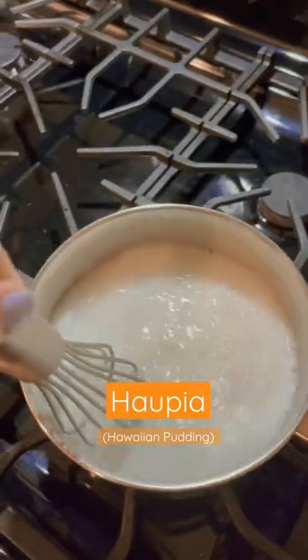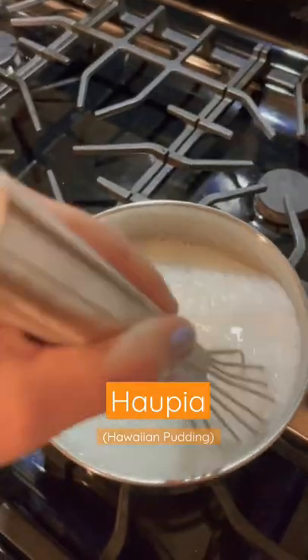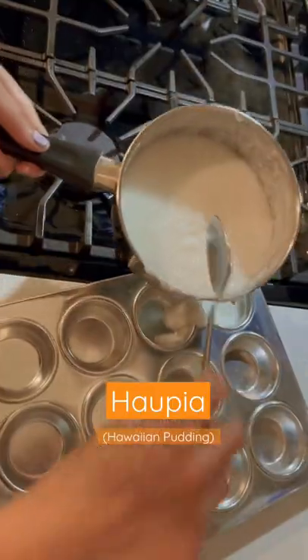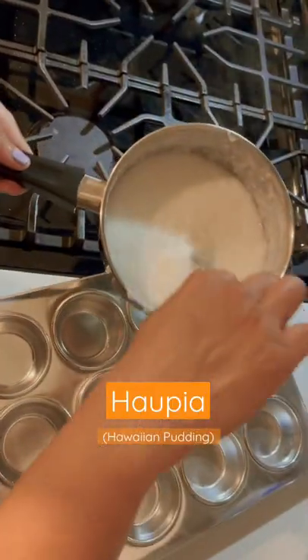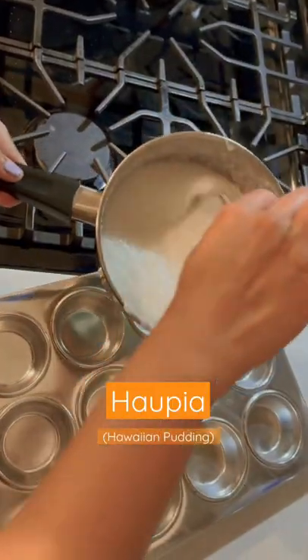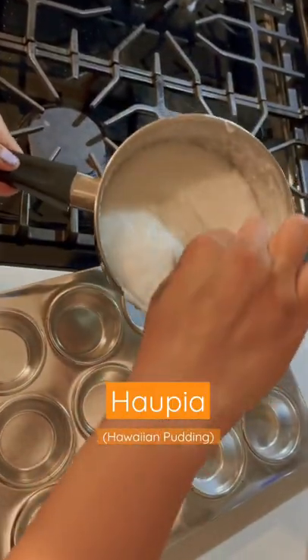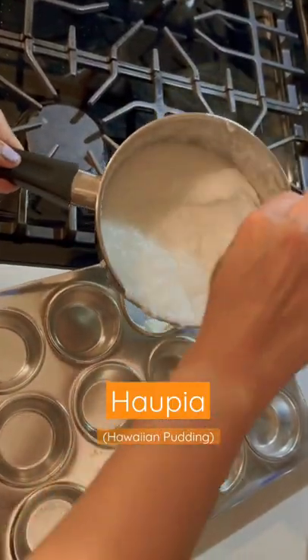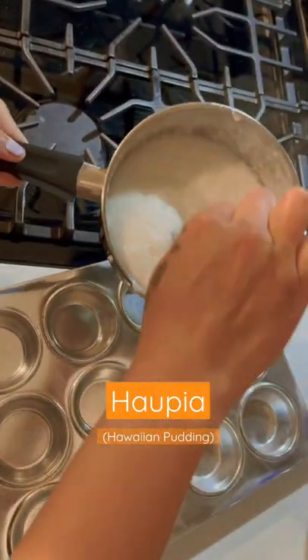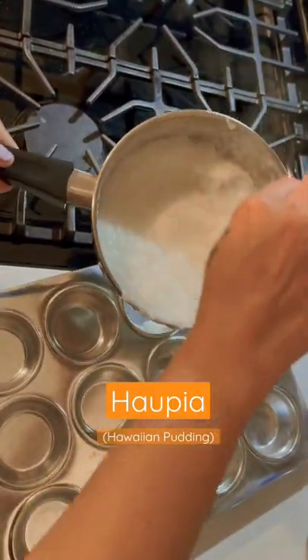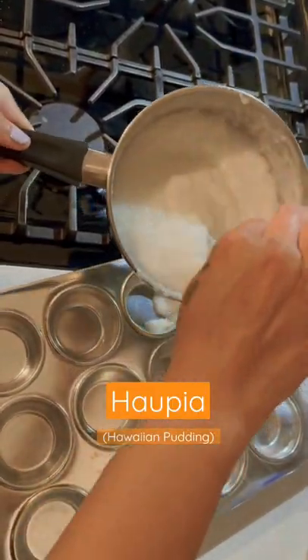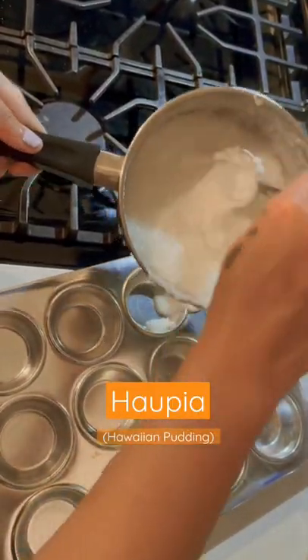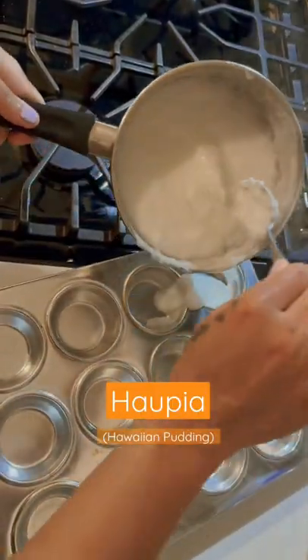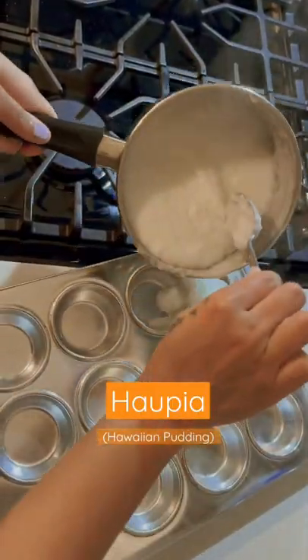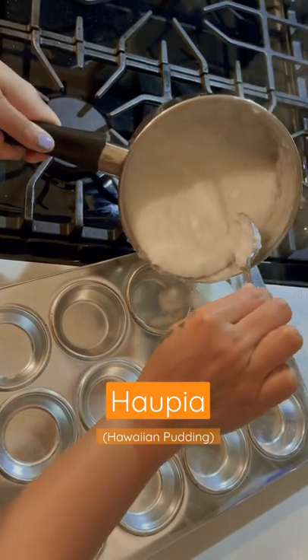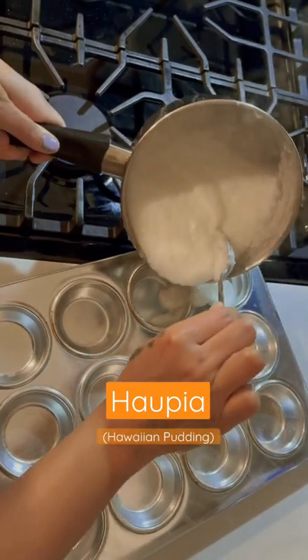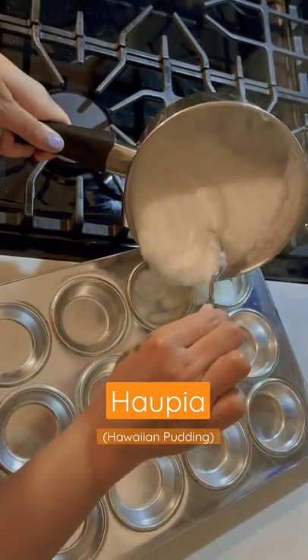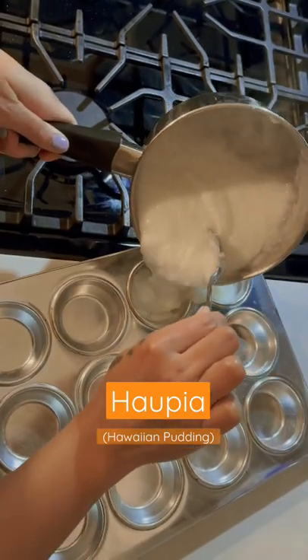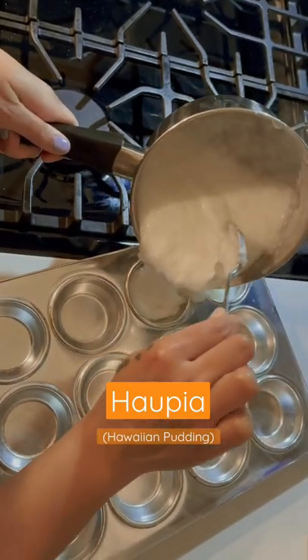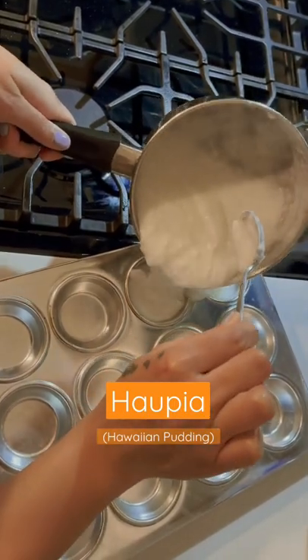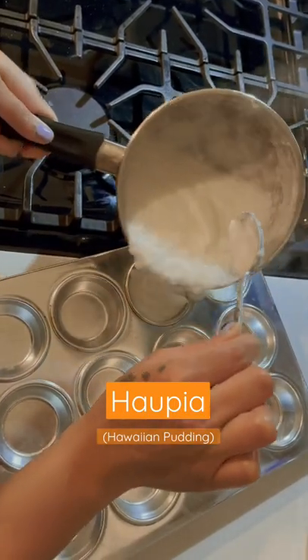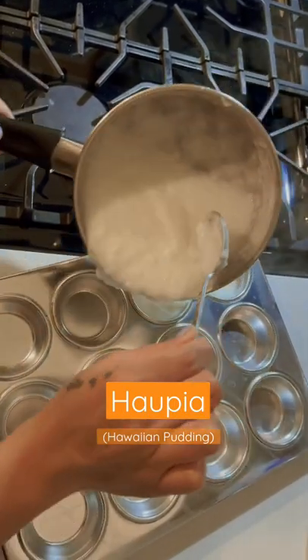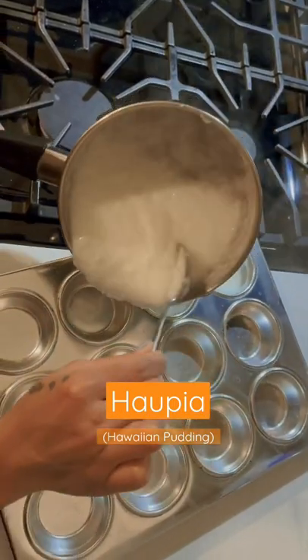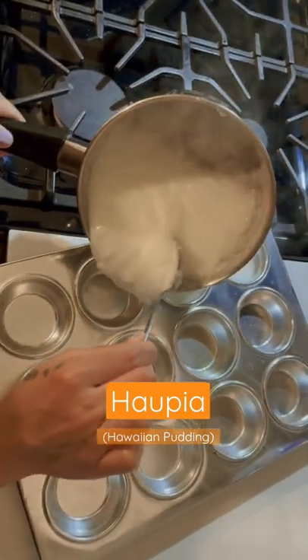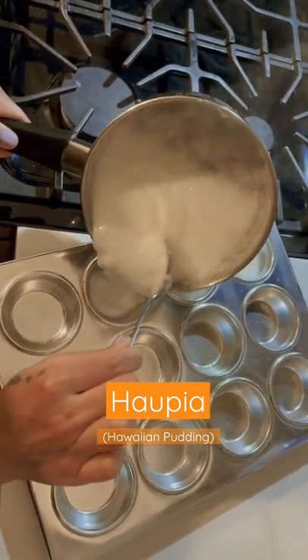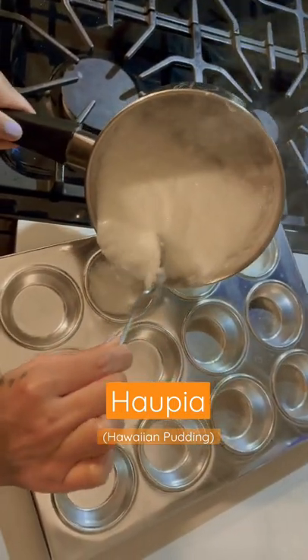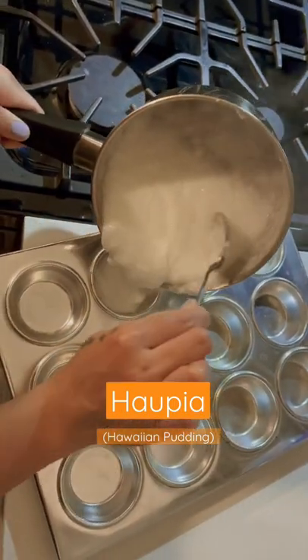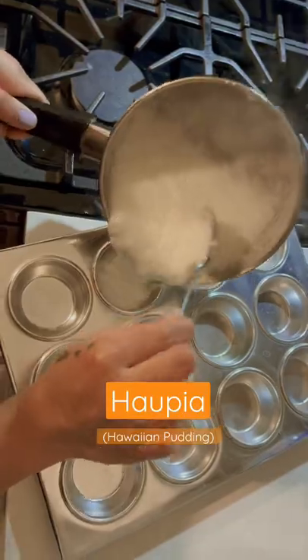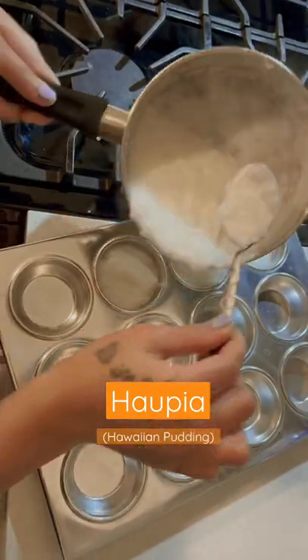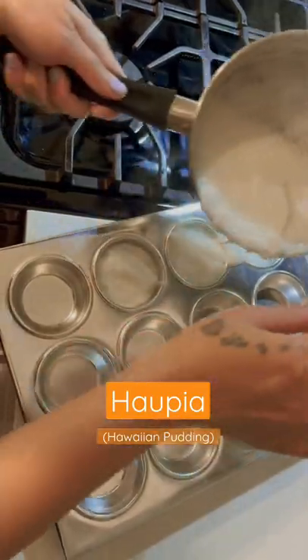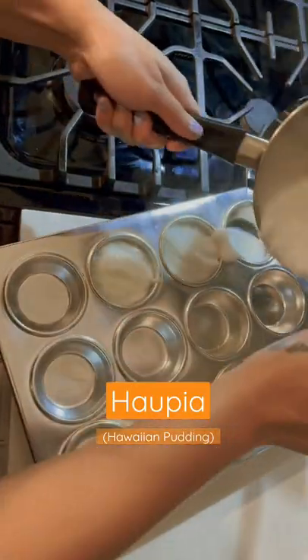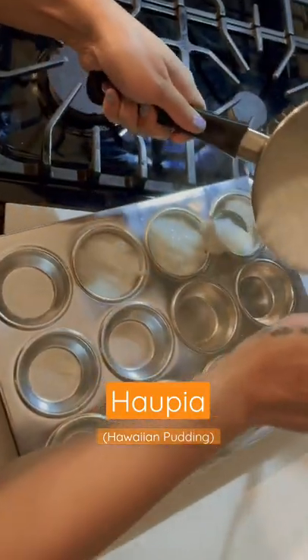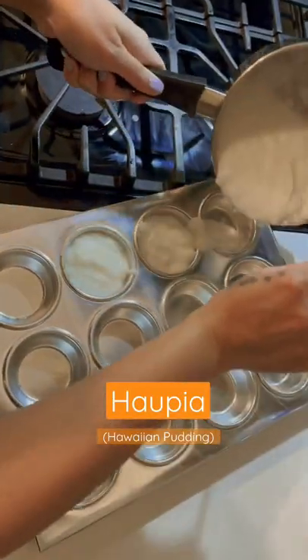Now that it's a smooth consistency, we're going to put it in the muffin pan so we can cool it in the fridge for serving later. Just like this — oh yeah!